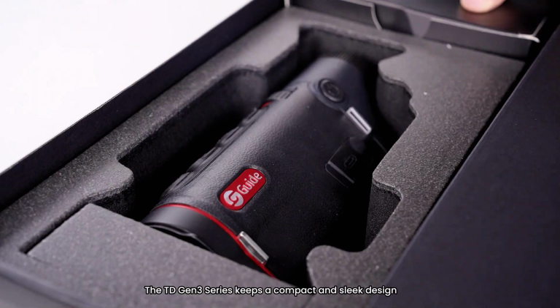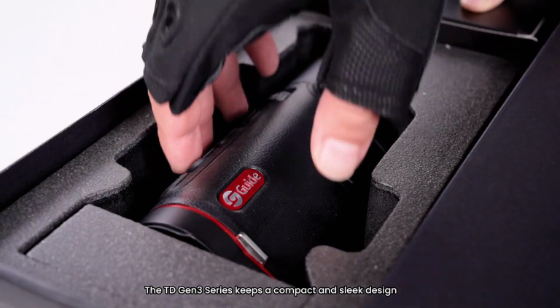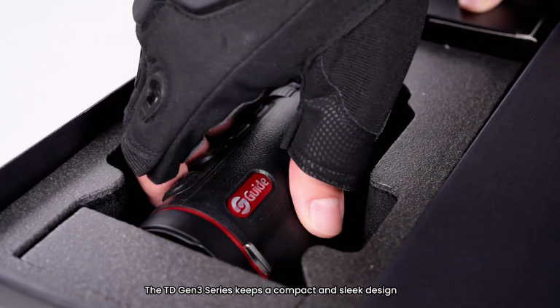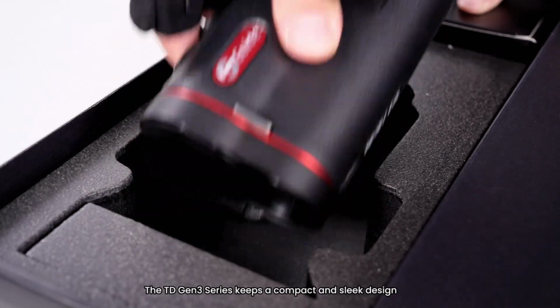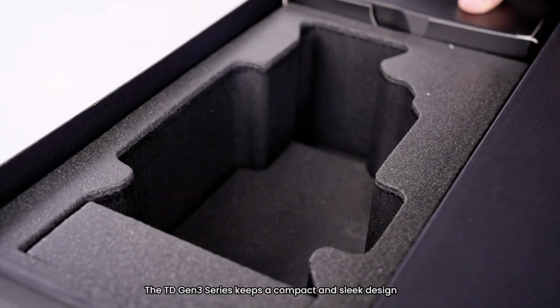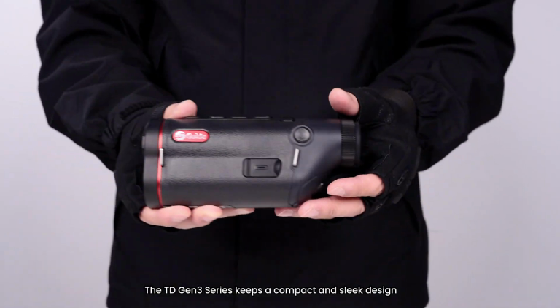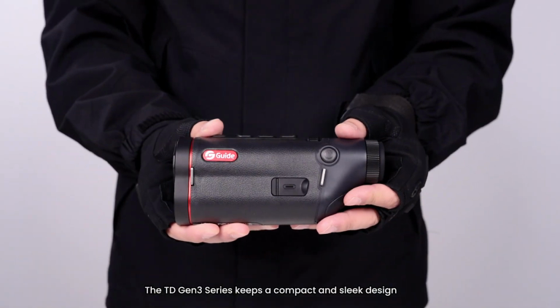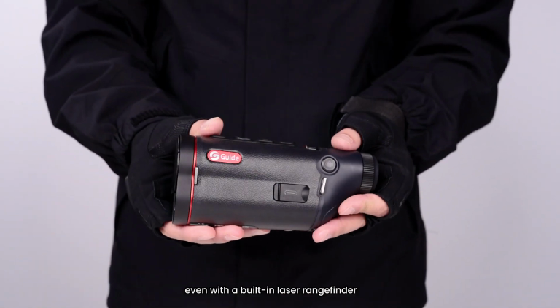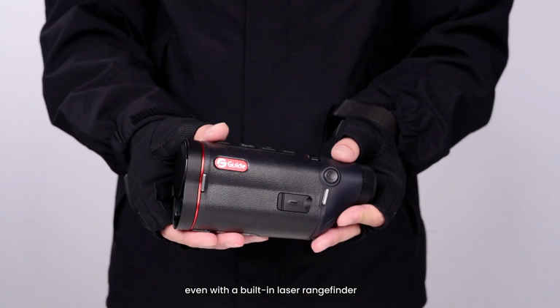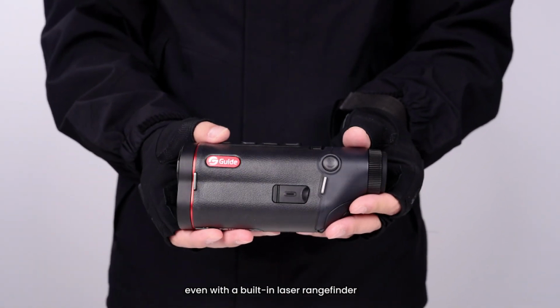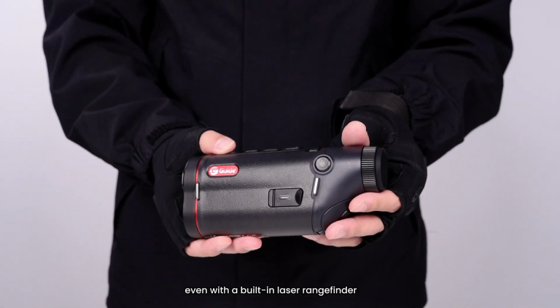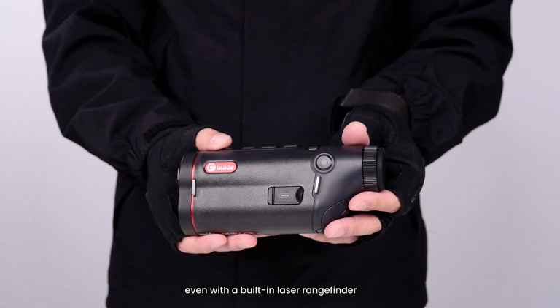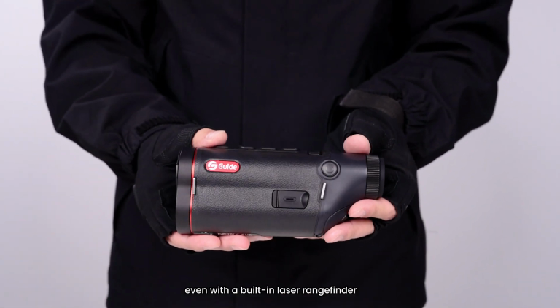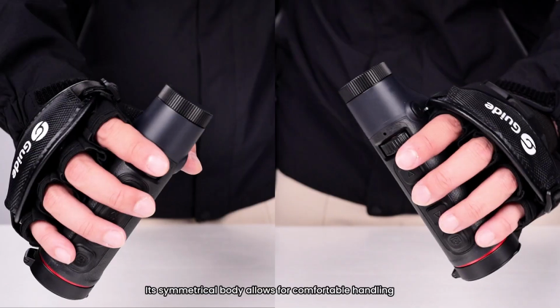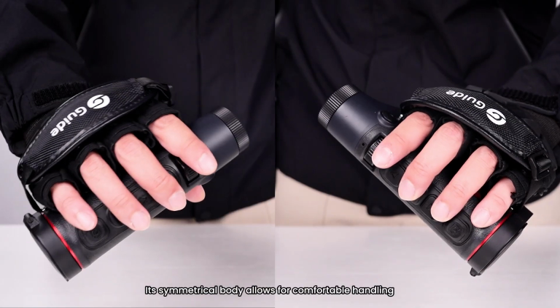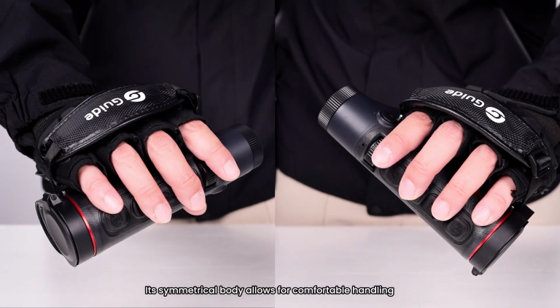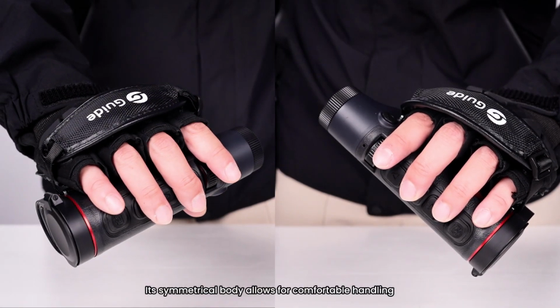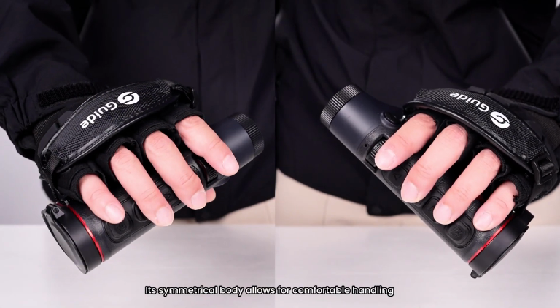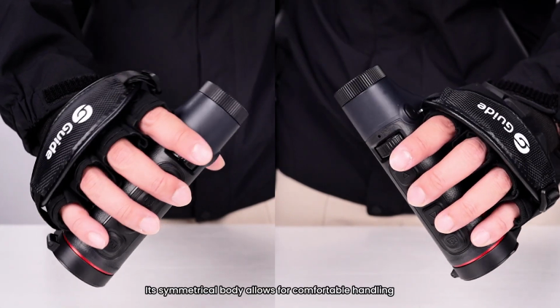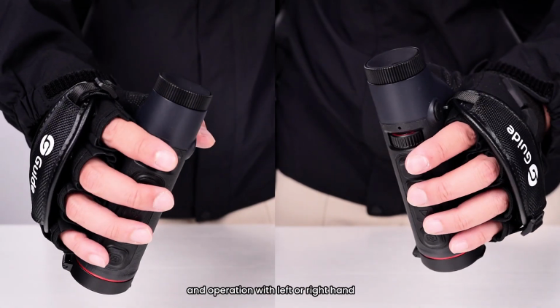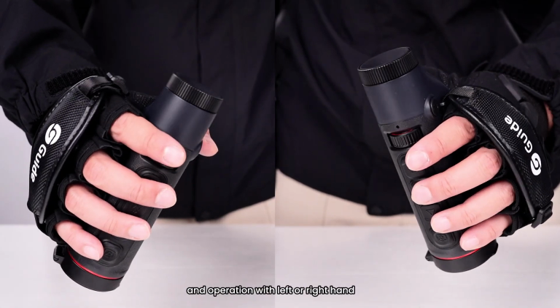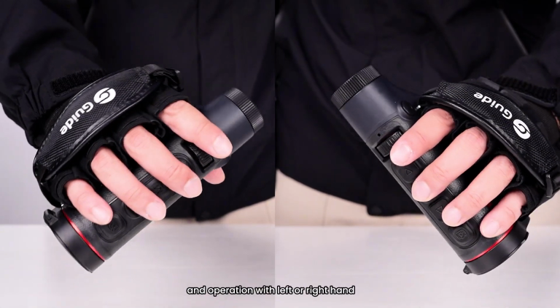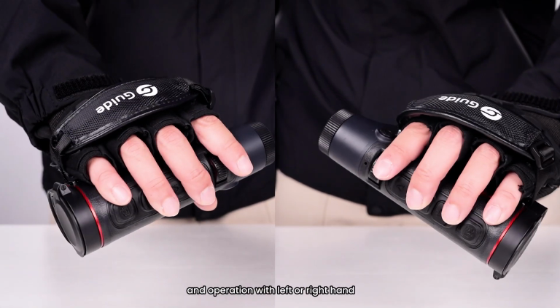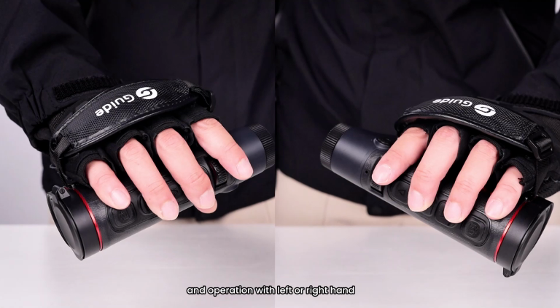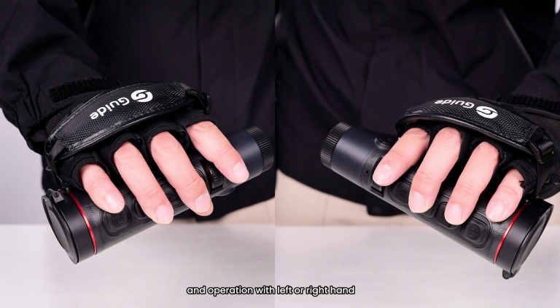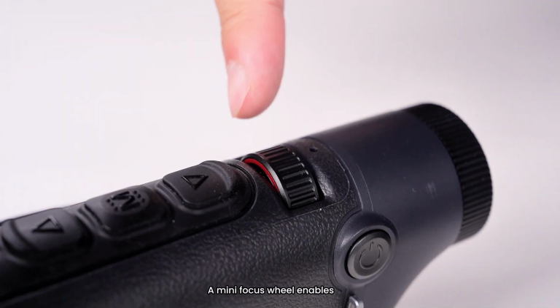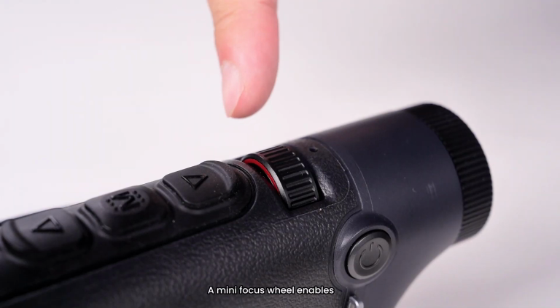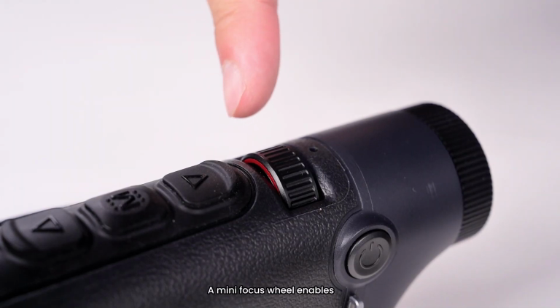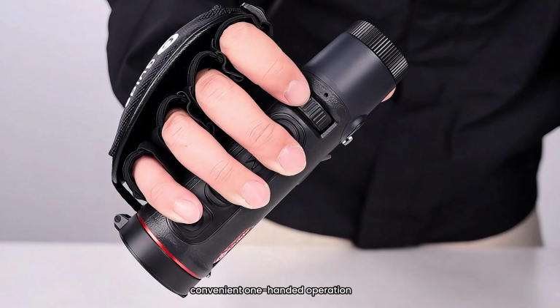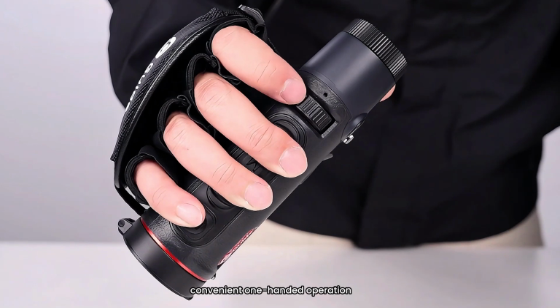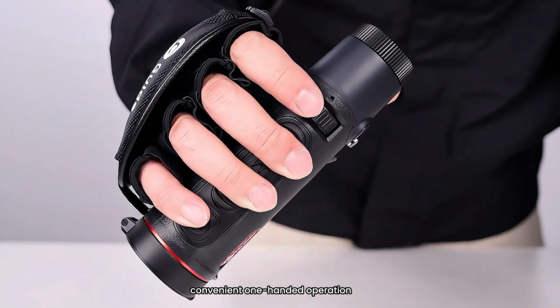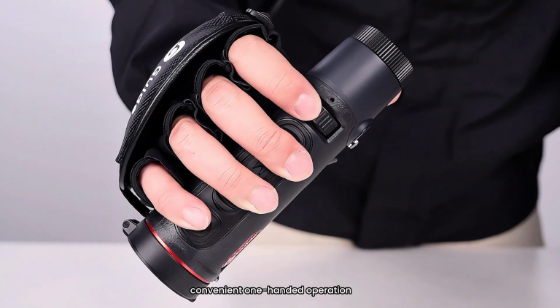The TD Gen 3 Series keeps a compact and sleek design, even with a built-in laser rangefinder. Its symmetrical body allows for comfortable handling and operation with either the left or right hand. A mini focus wheel enables convenient one-handed operation.